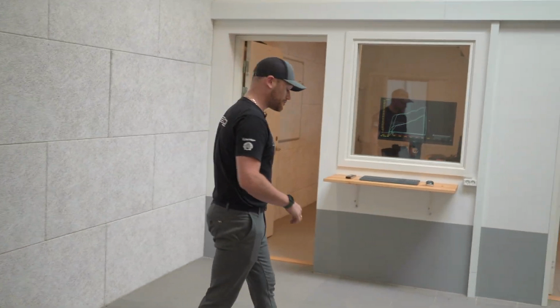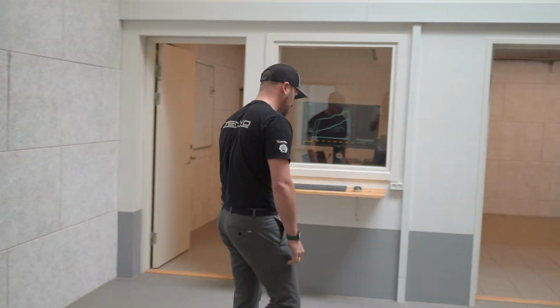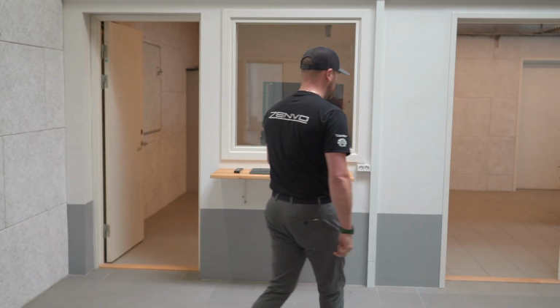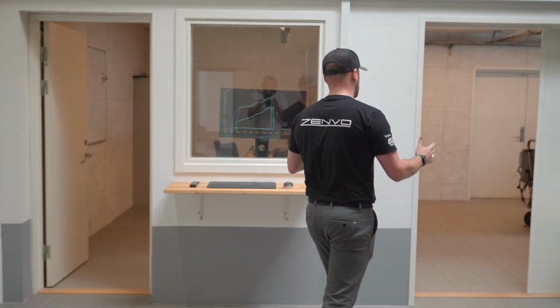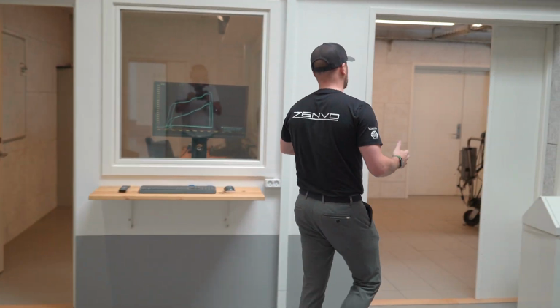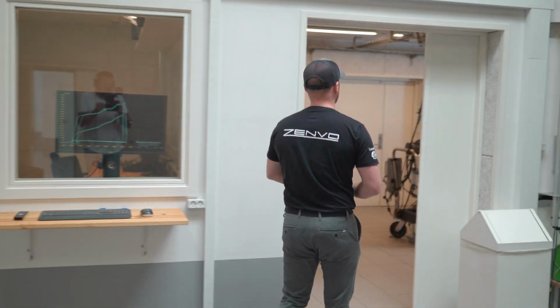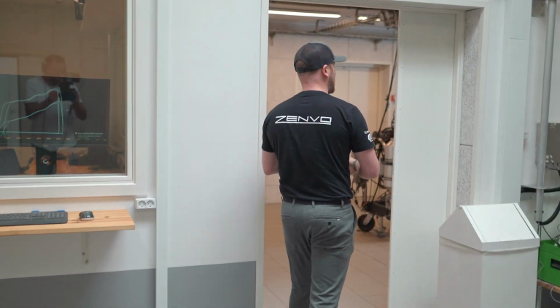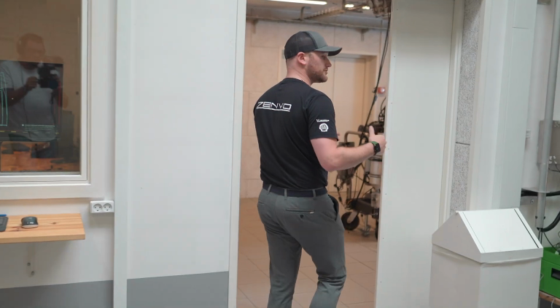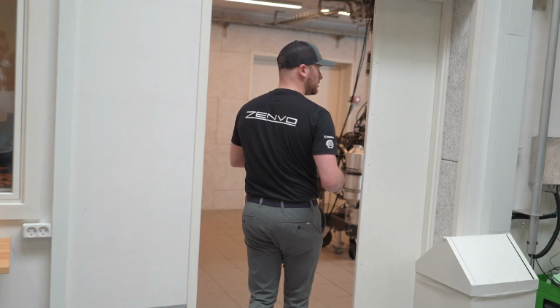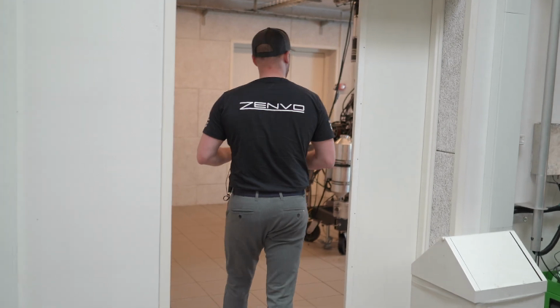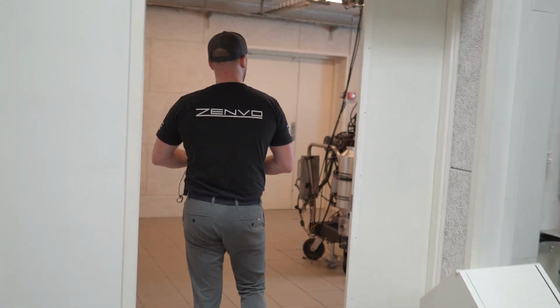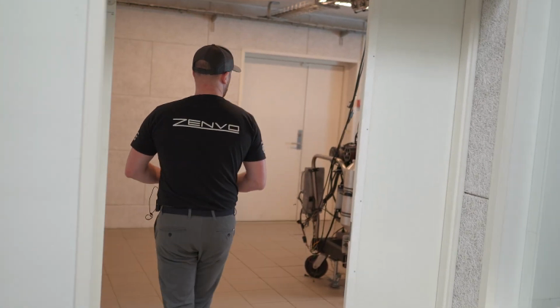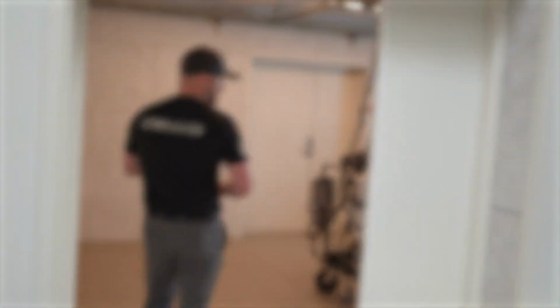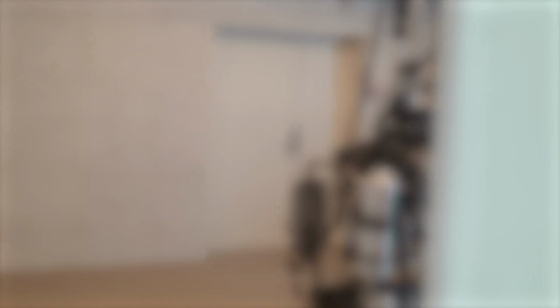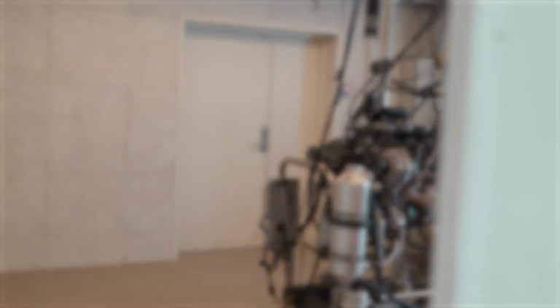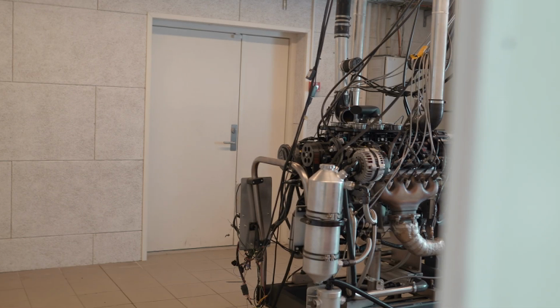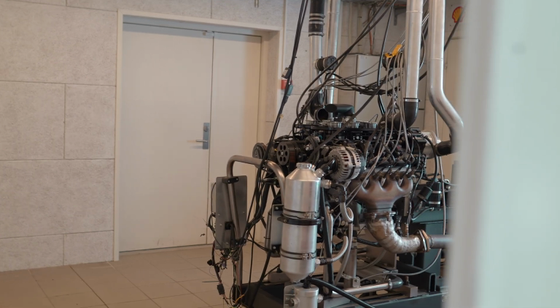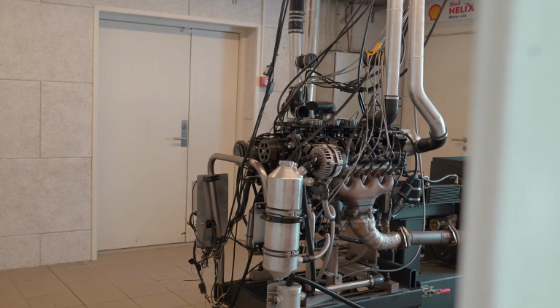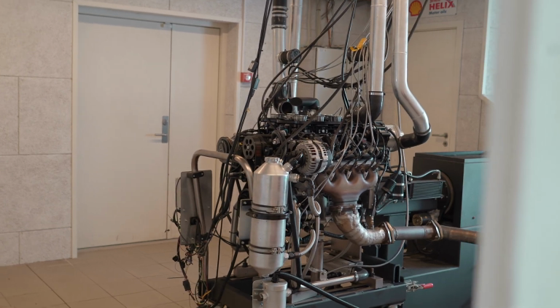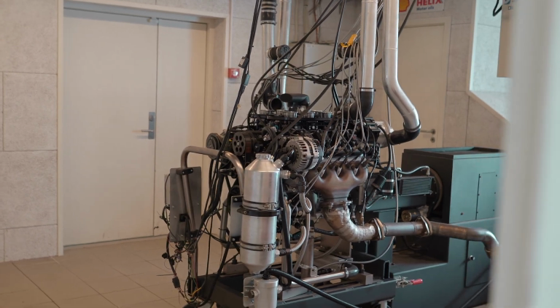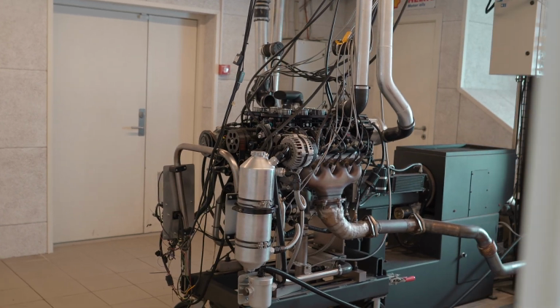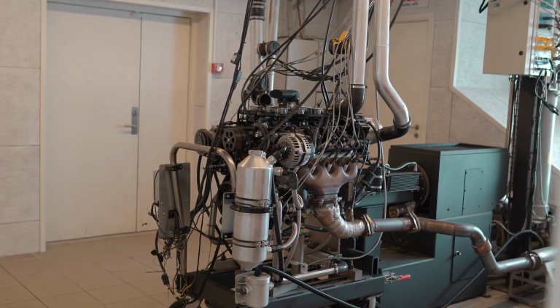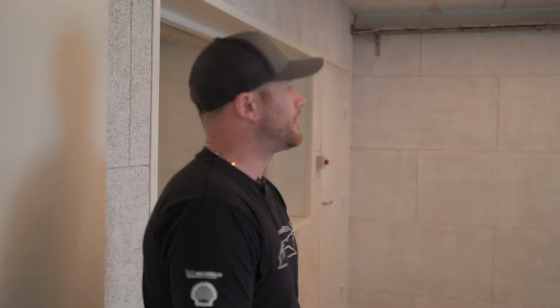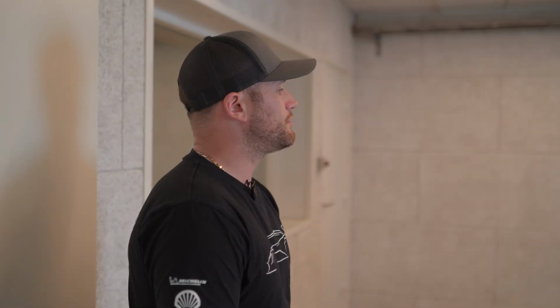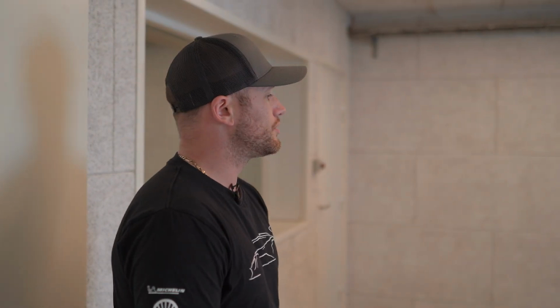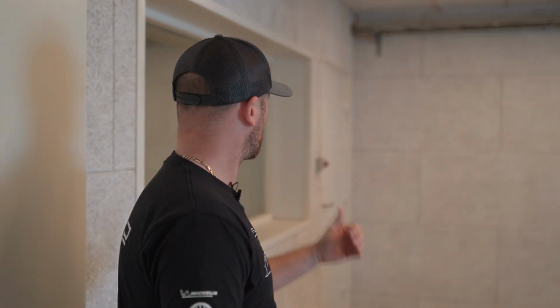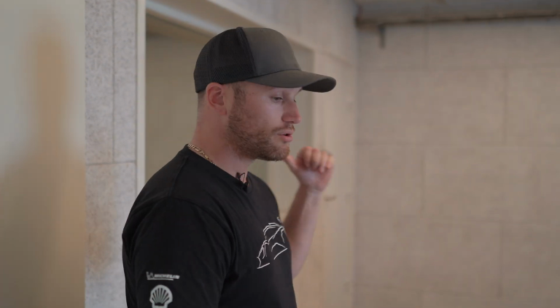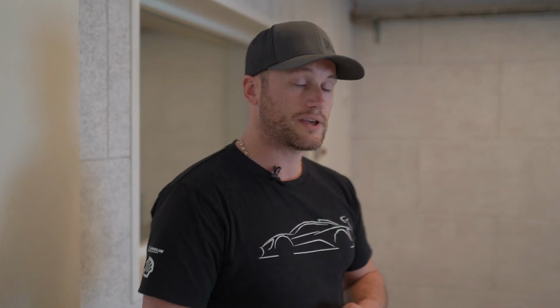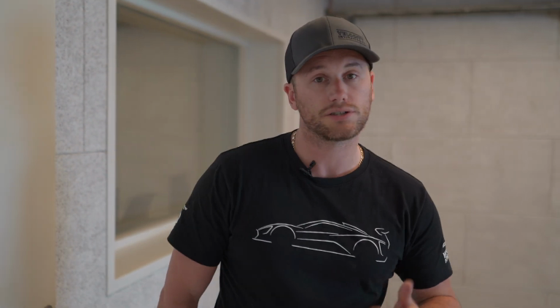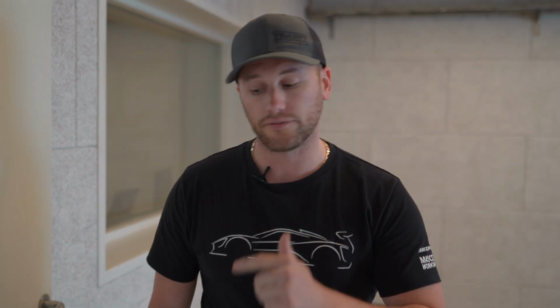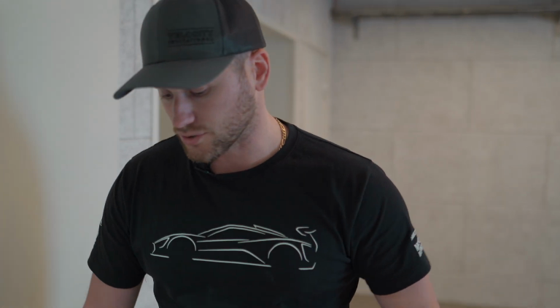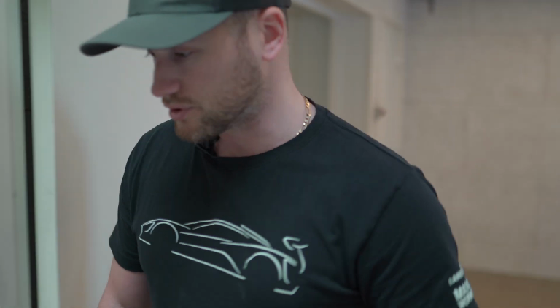In the engine test cell we can actually run an engine out of the car and do bedding-in phases and emissions testing. Just behind me we've got the control room — let's have a look at that.